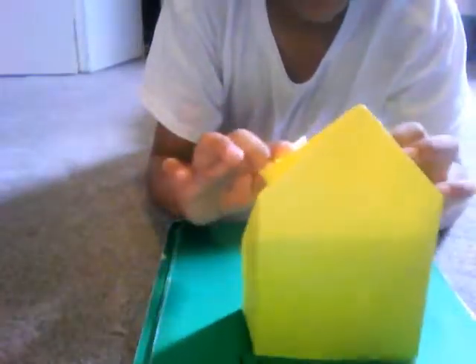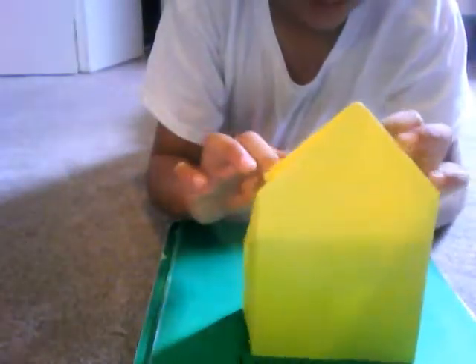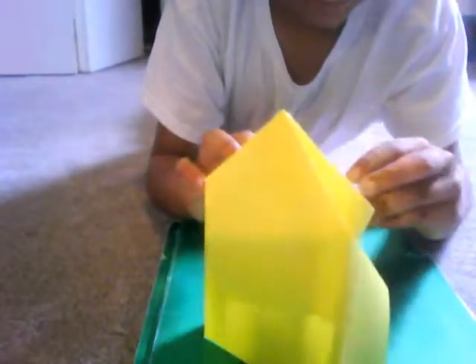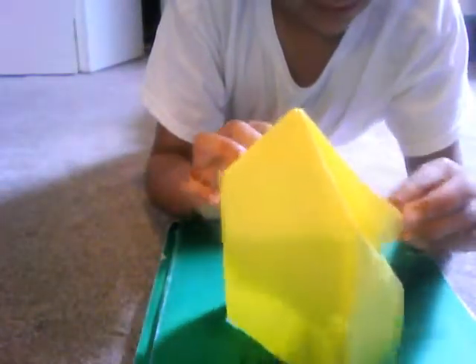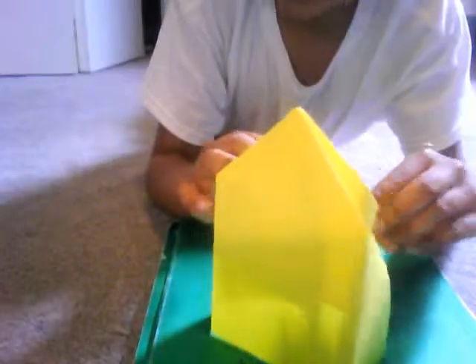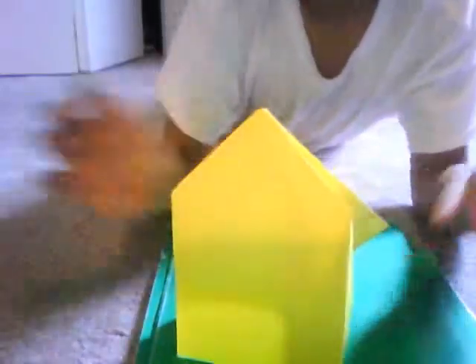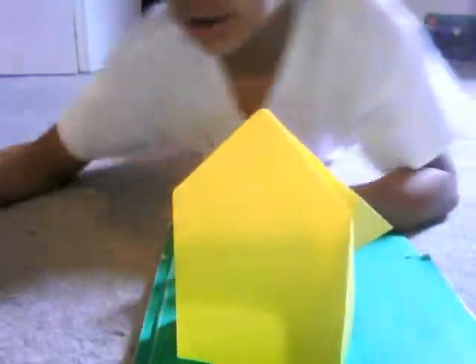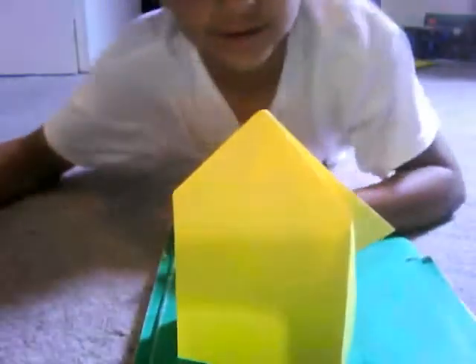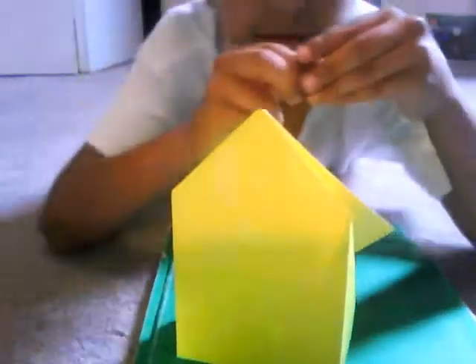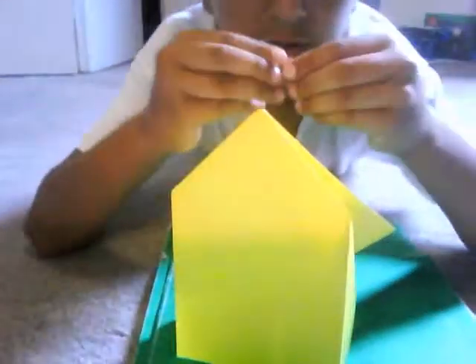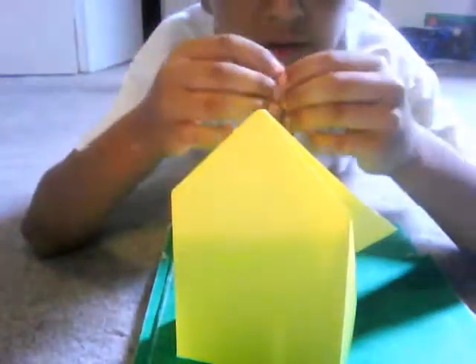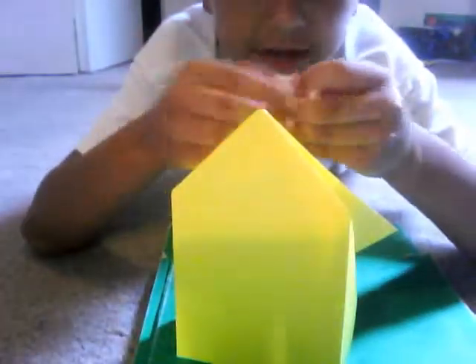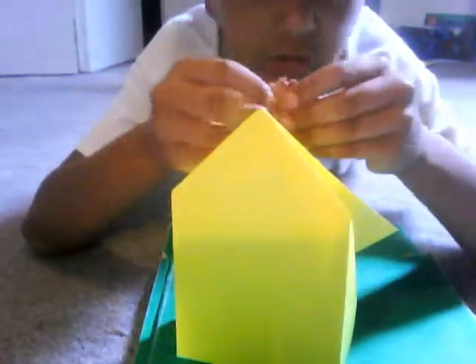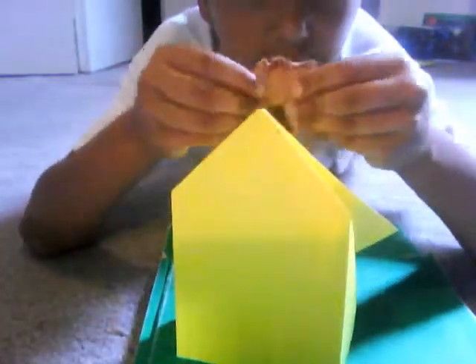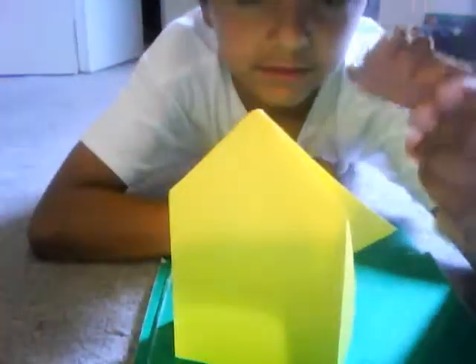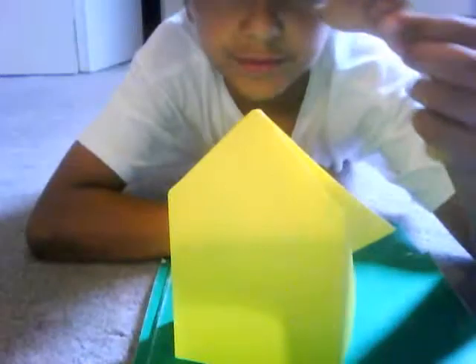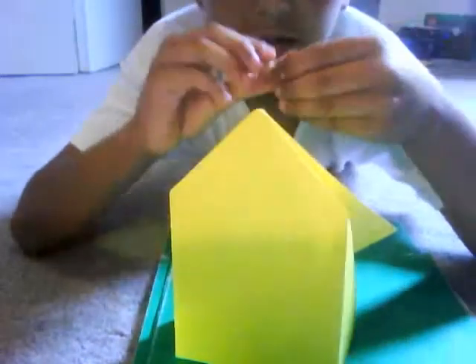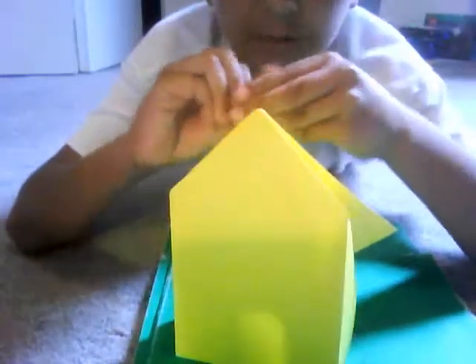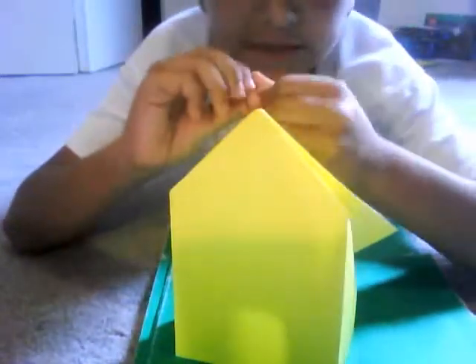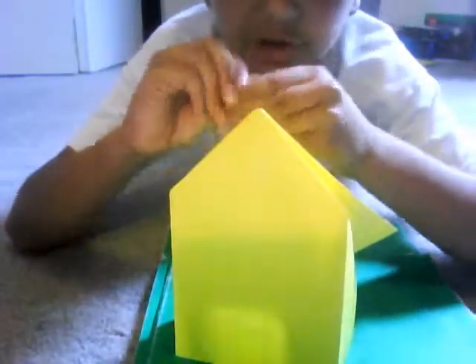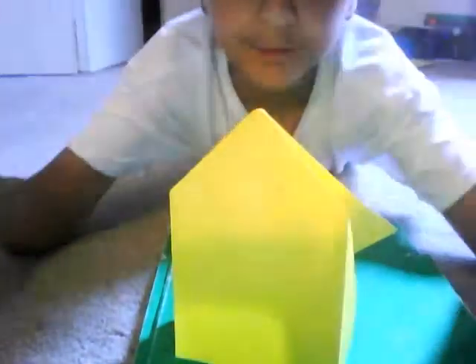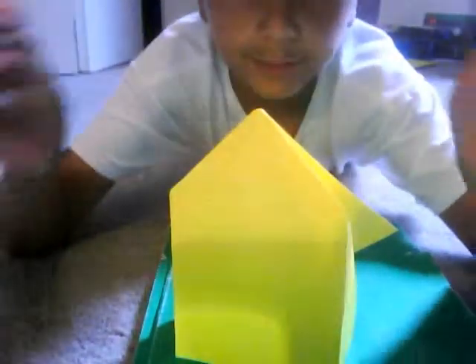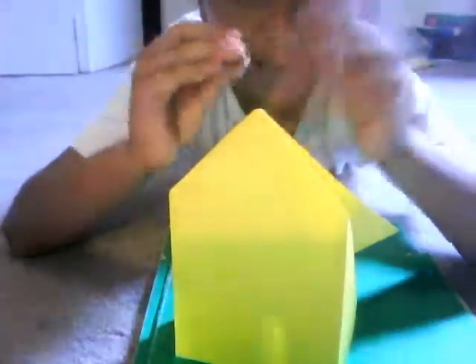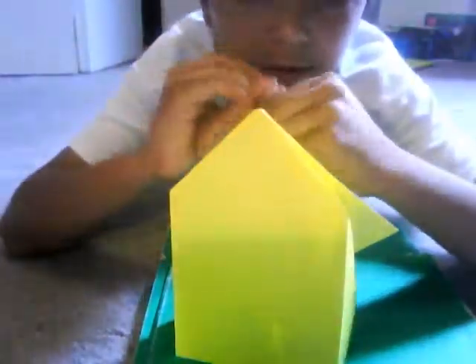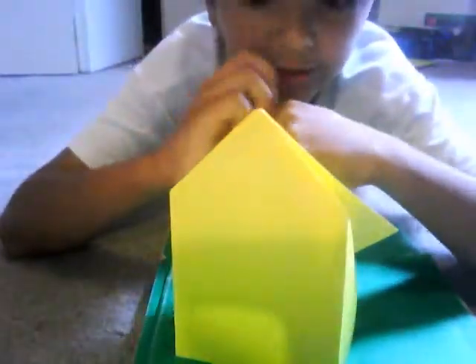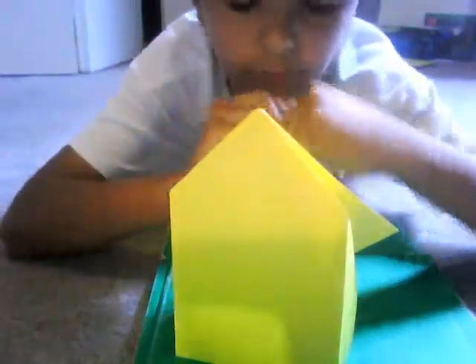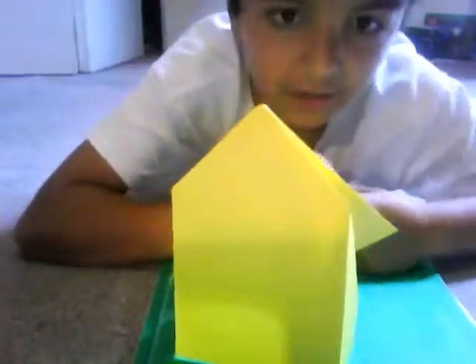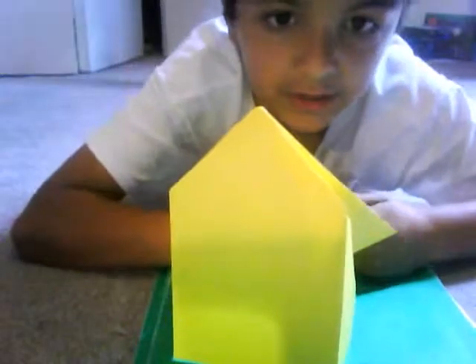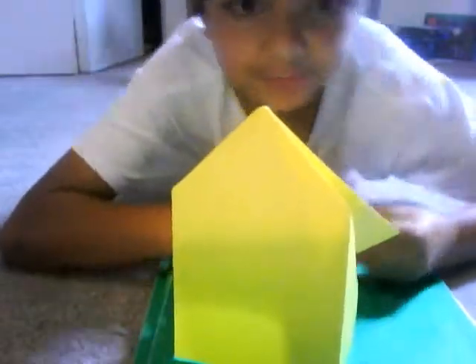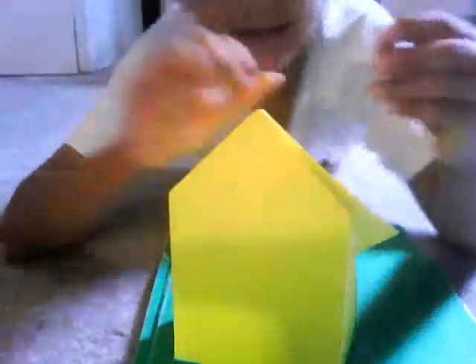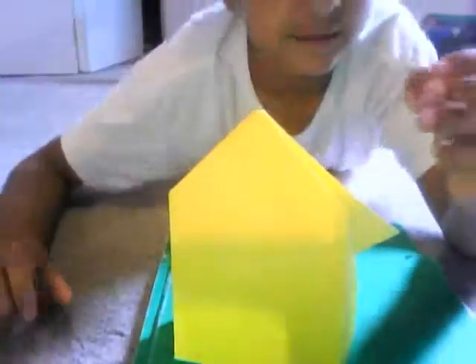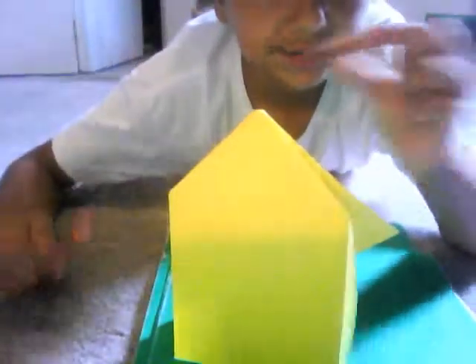Thanks for watching. To make the ball, you just want to make a little tiny square like this and crumble it. Because if you use a big printer piece of paper and crumble it, it won't fit. Just make it and then you finish it off.